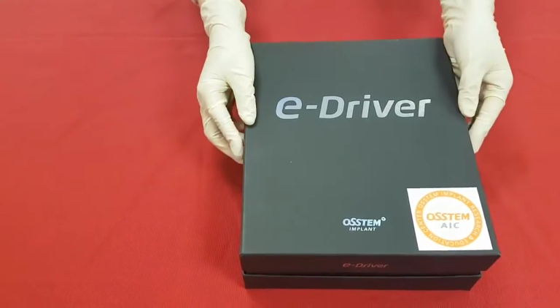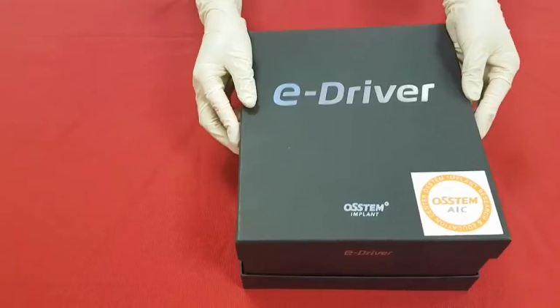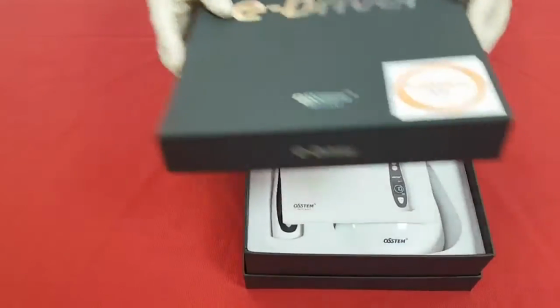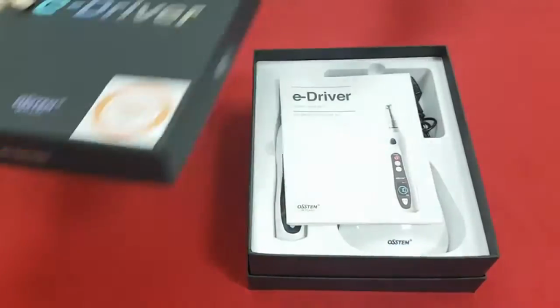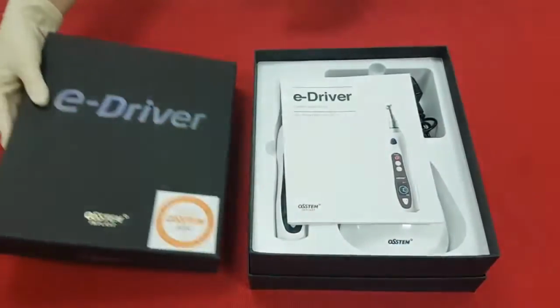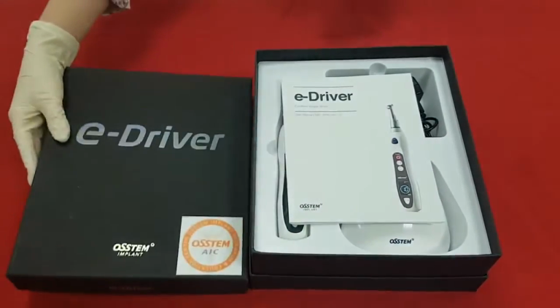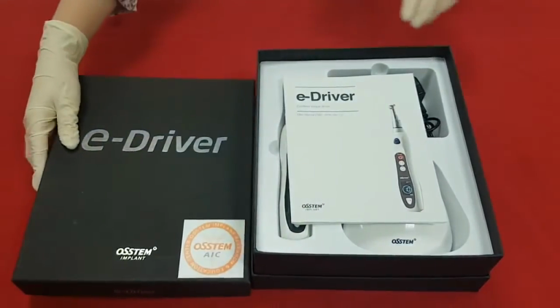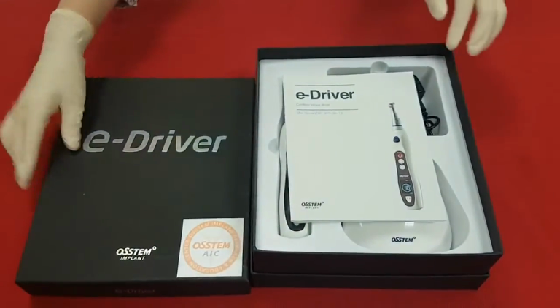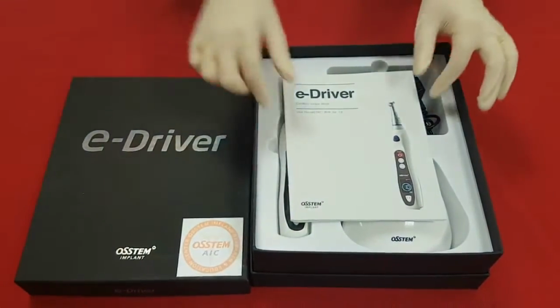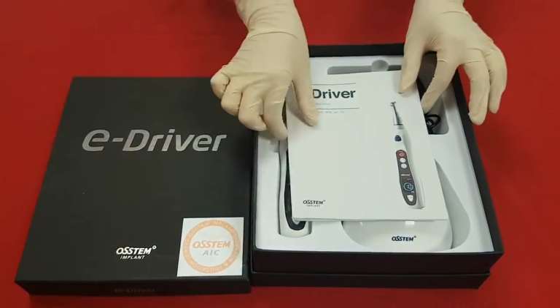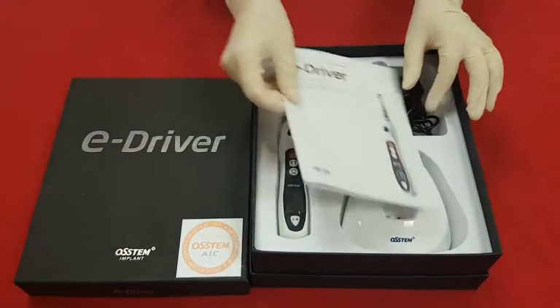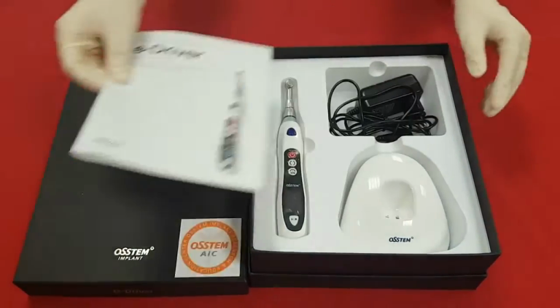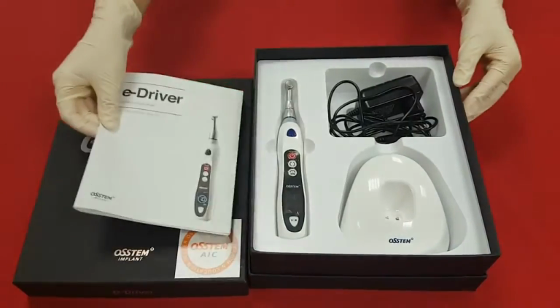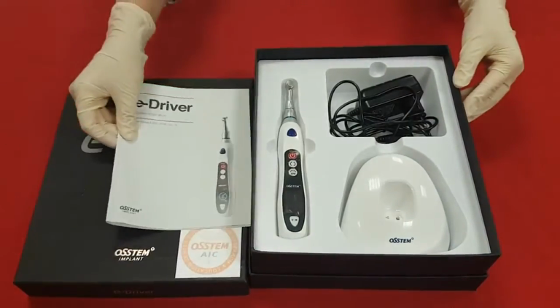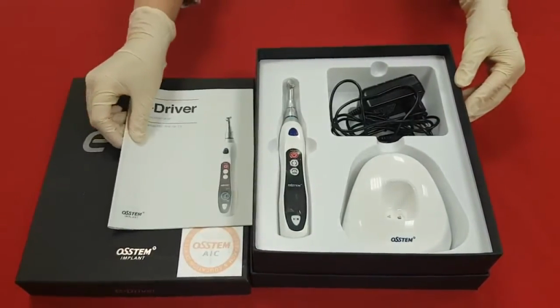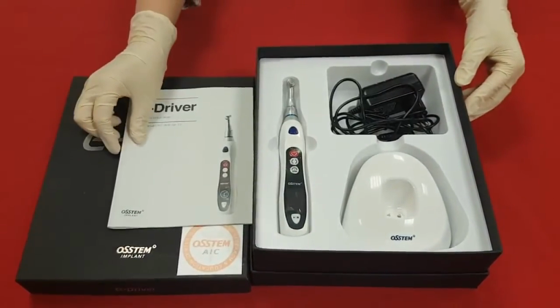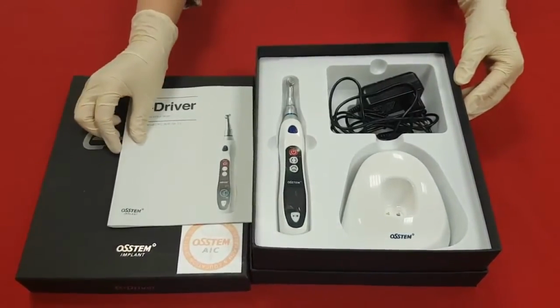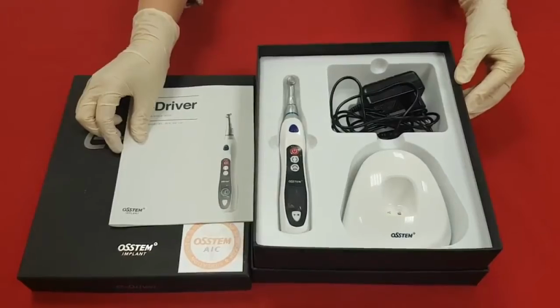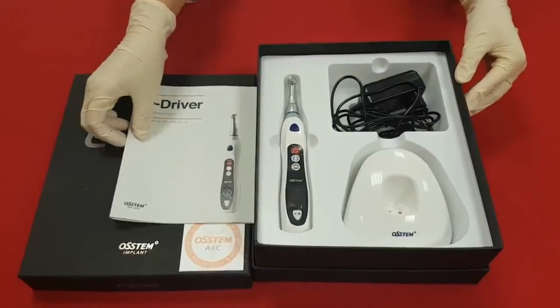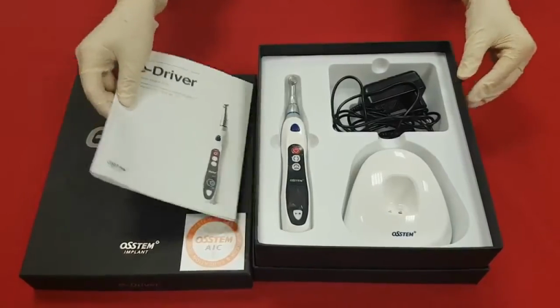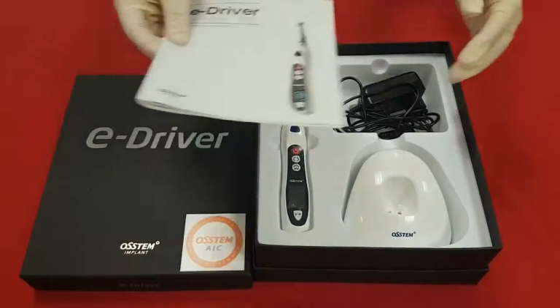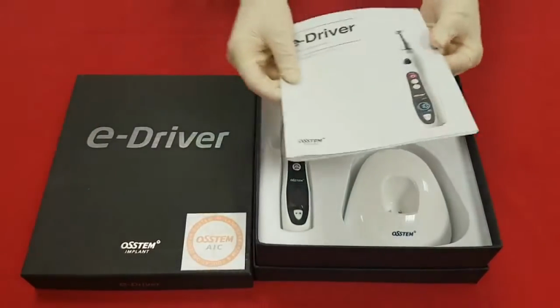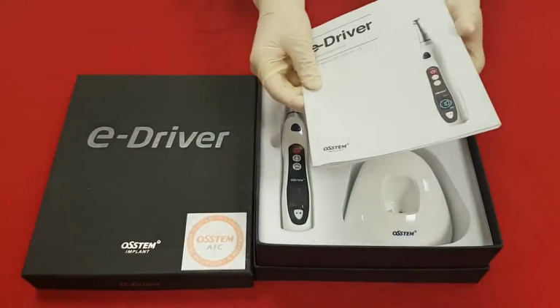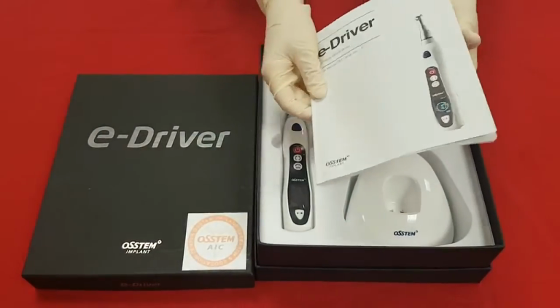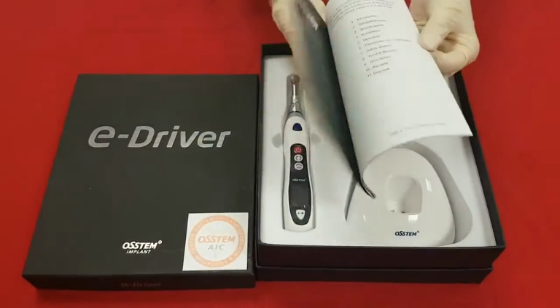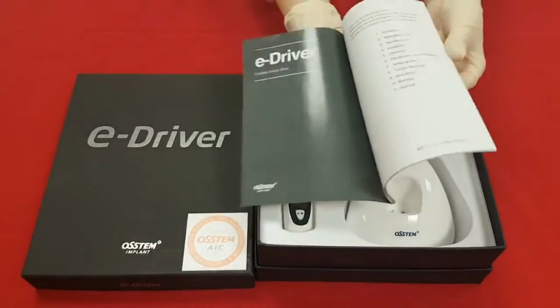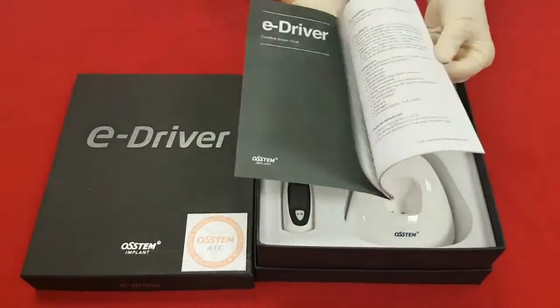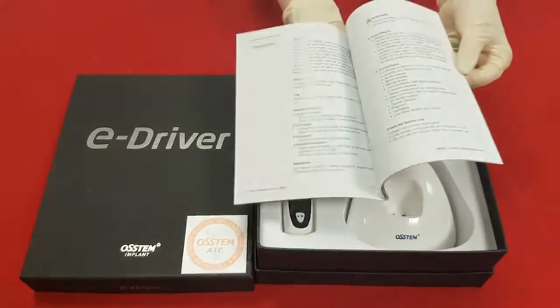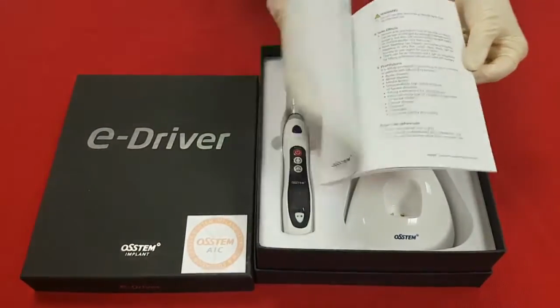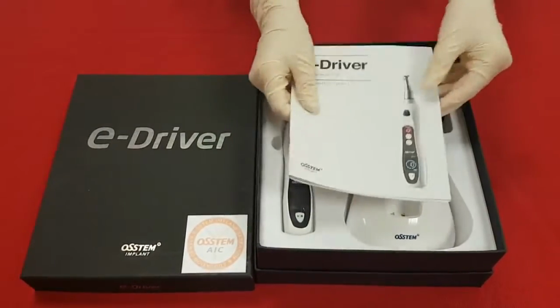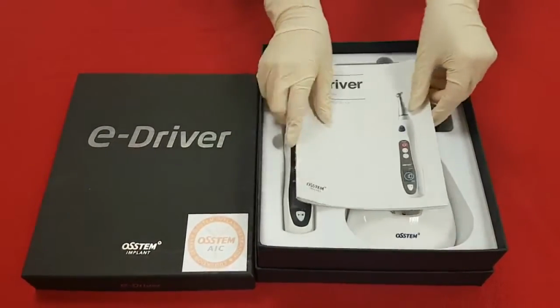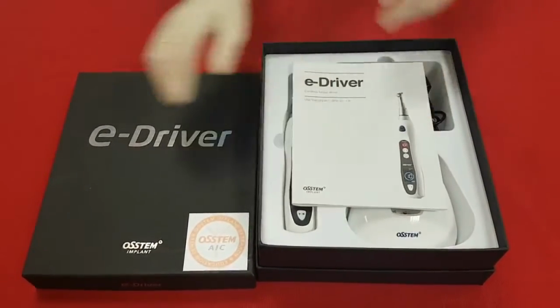When you open the case, you can find the manual, eDriver, power cable, and cradle. Please don't forget to read the manual thoroughly before you use it.